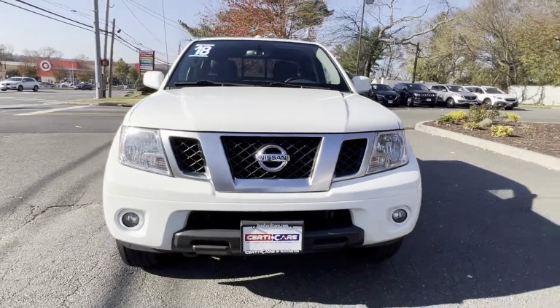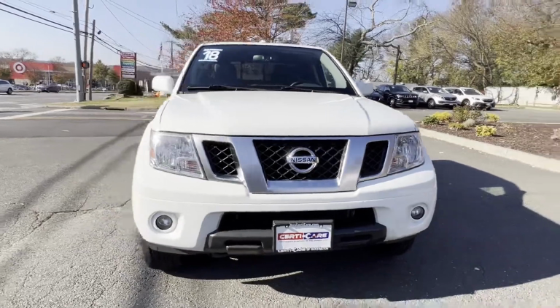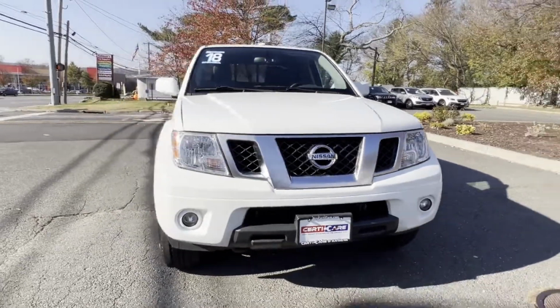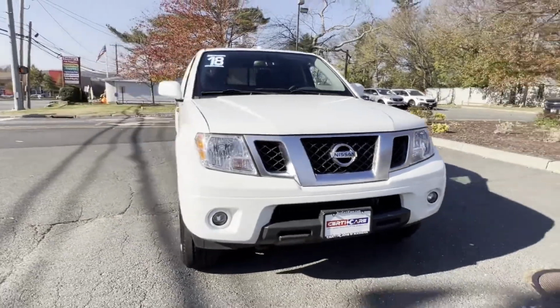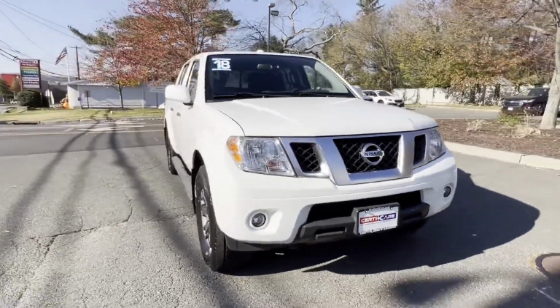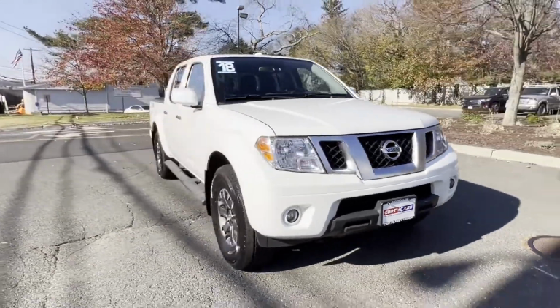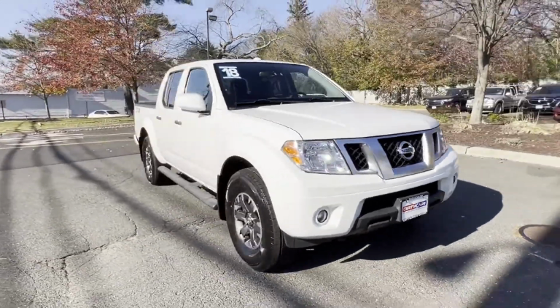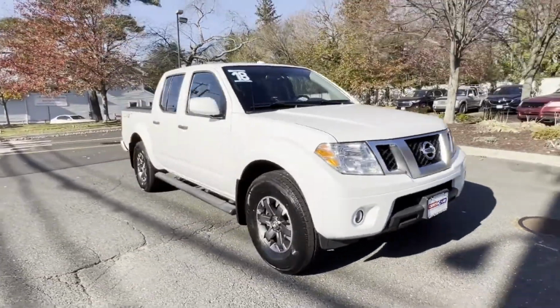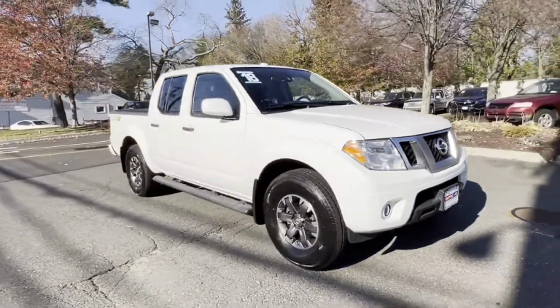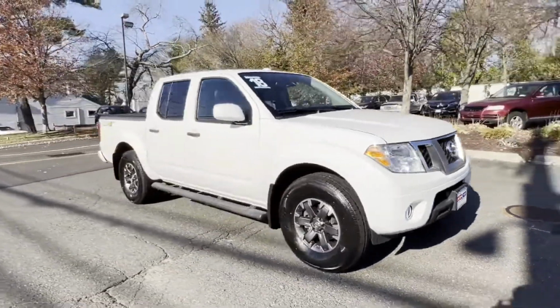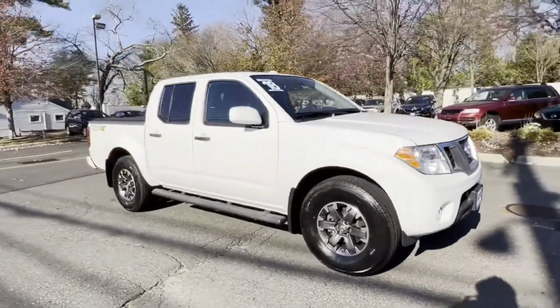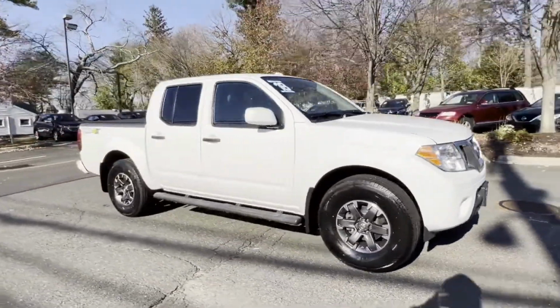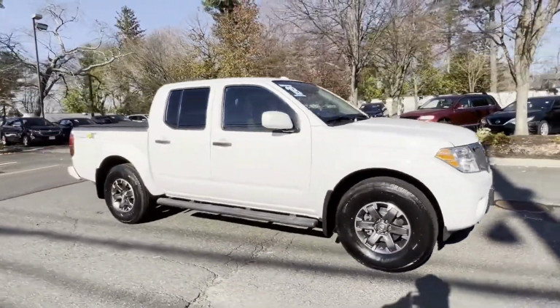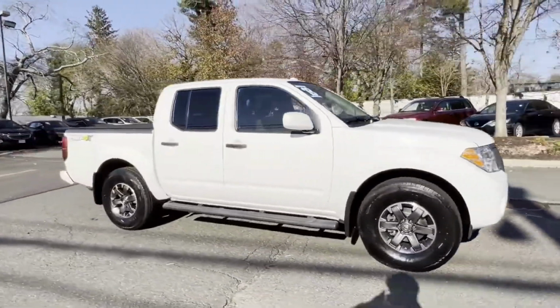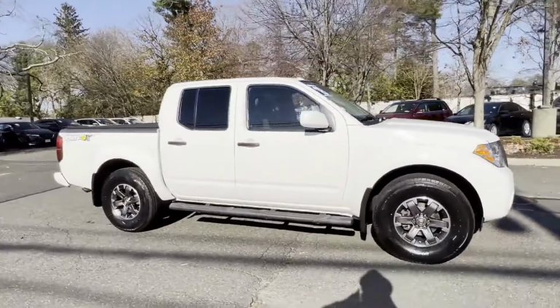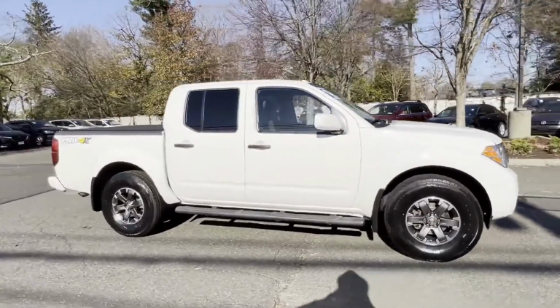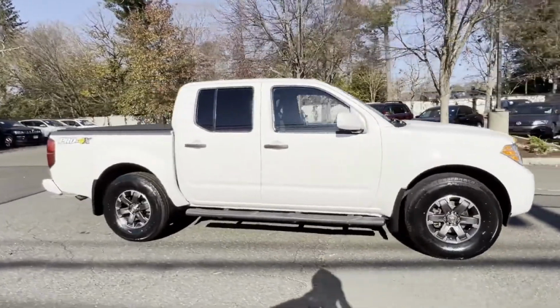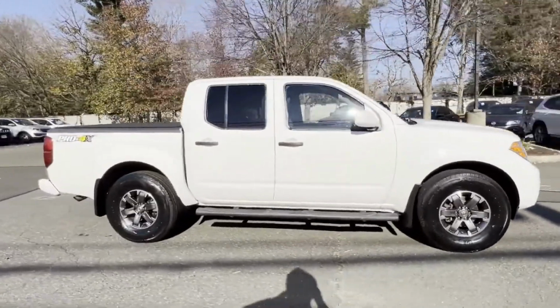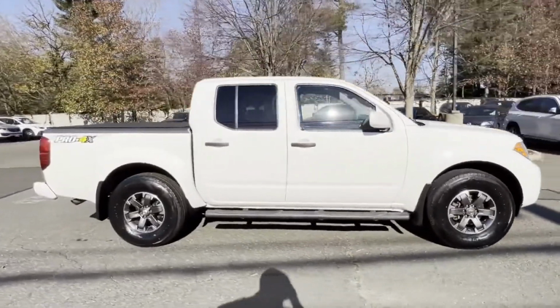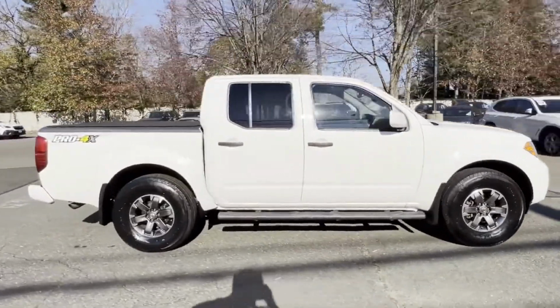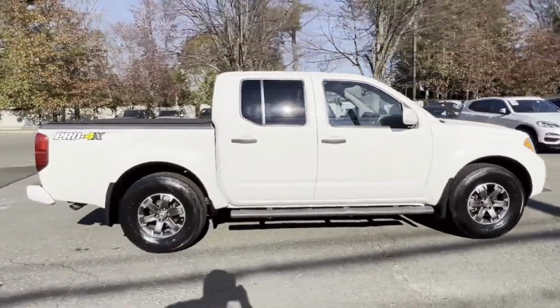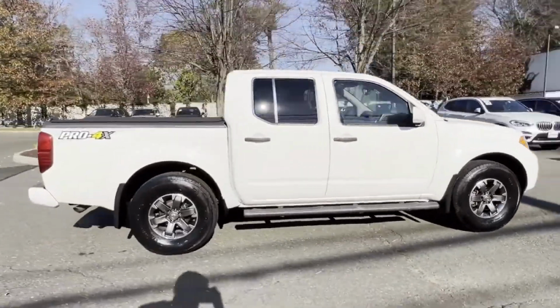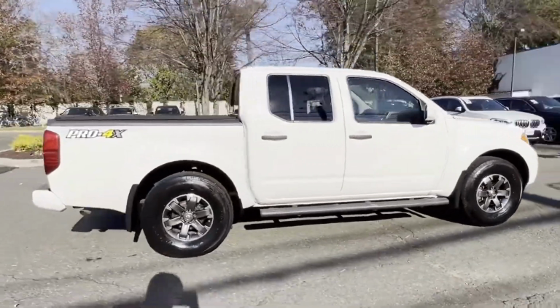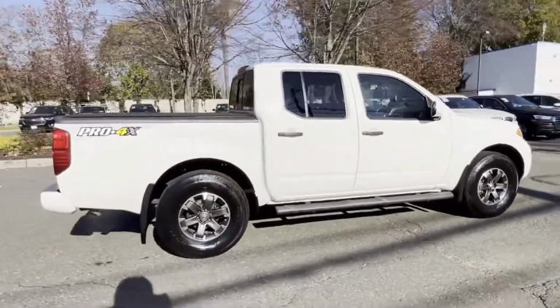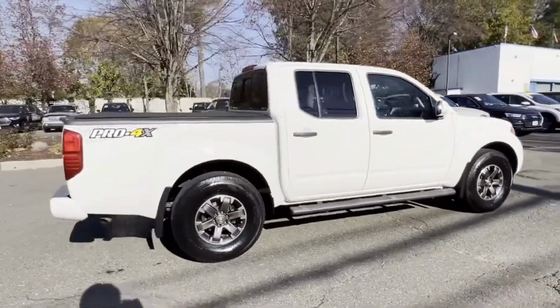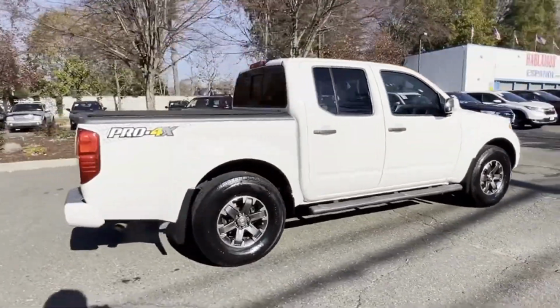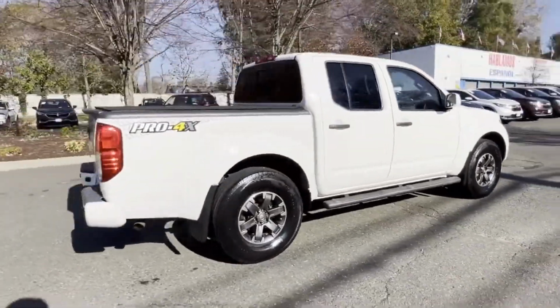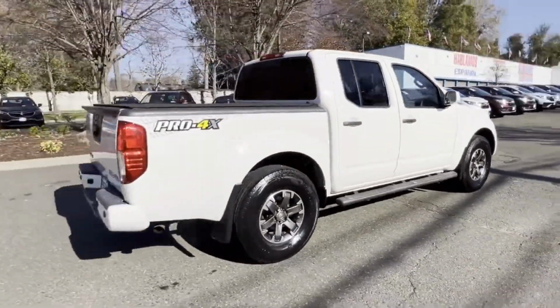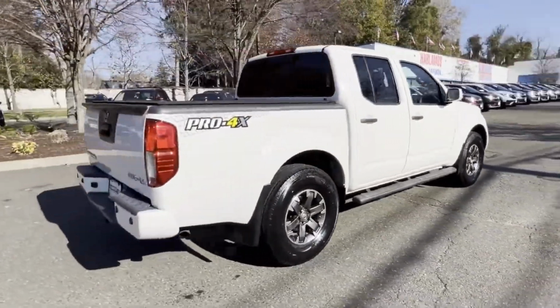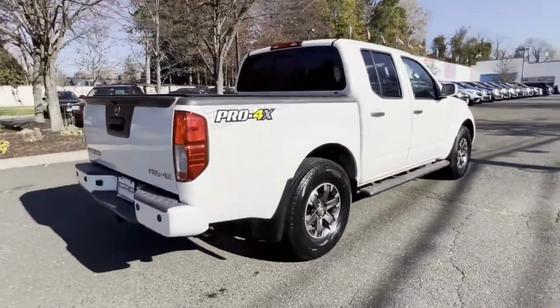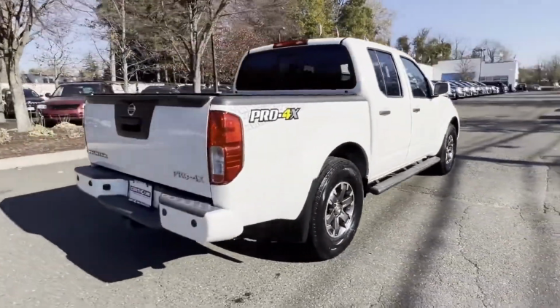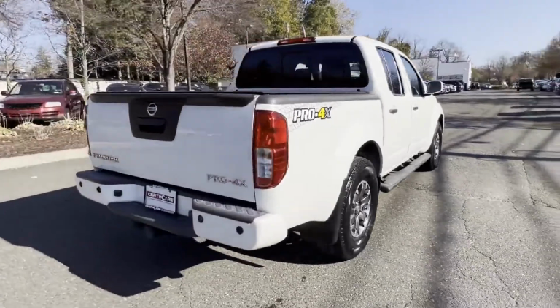2018 Nissan Frontier with less than 56,000 miles on the odometer. This pickup truck offers two full rows of seating for premium comfort.